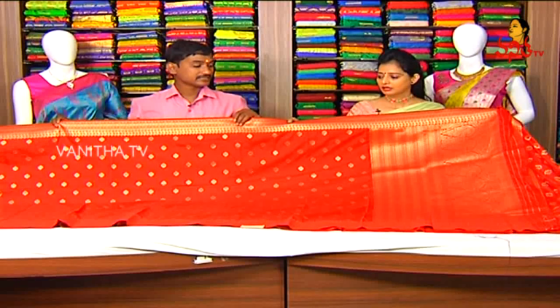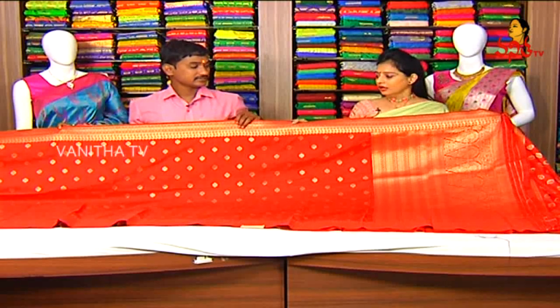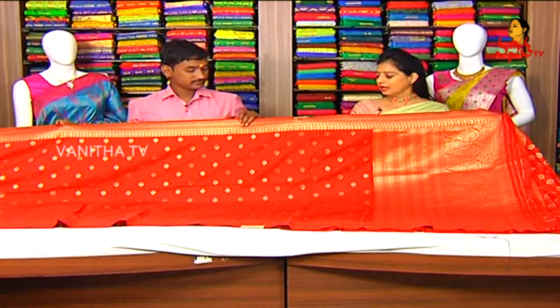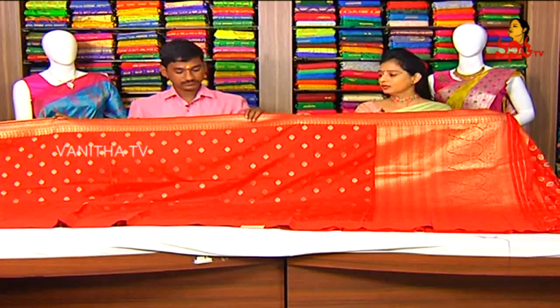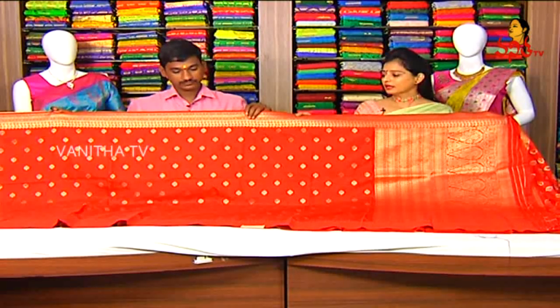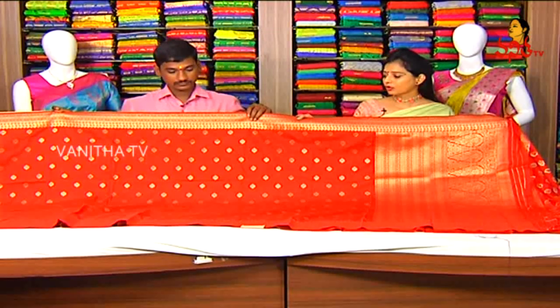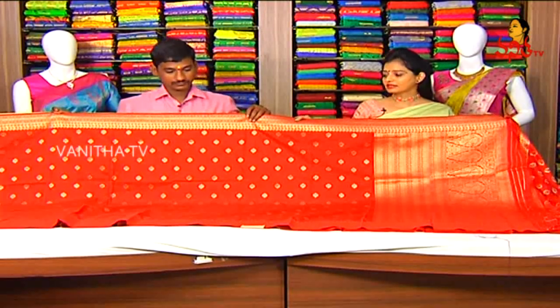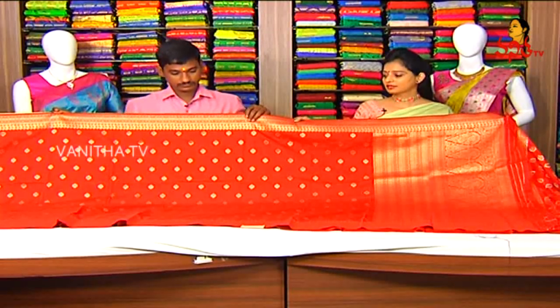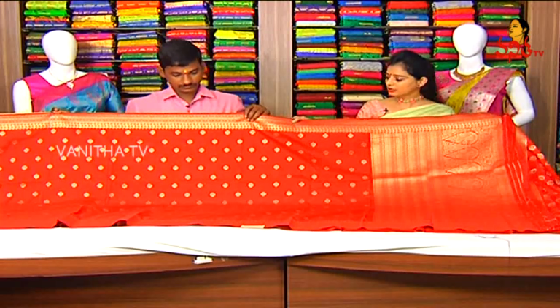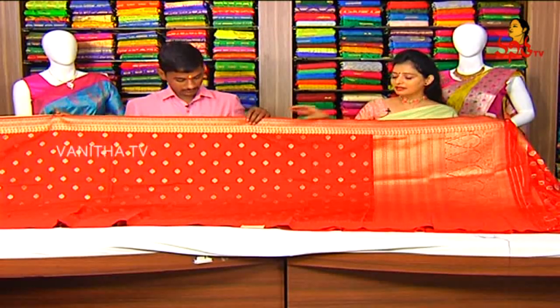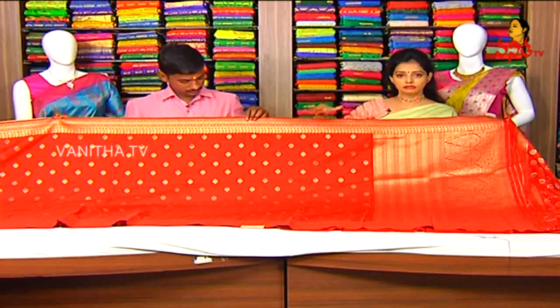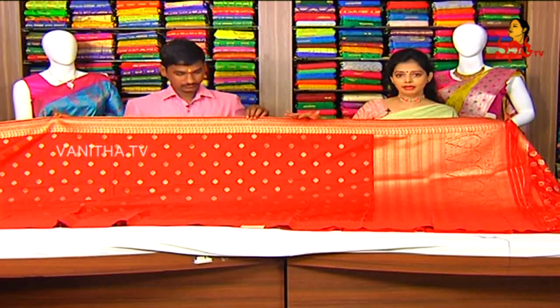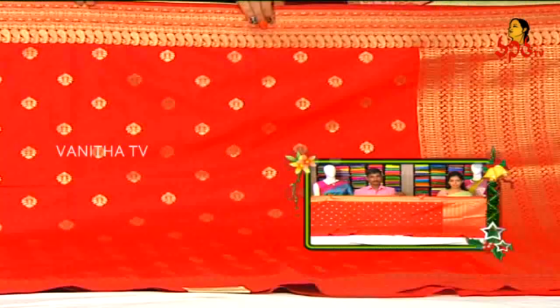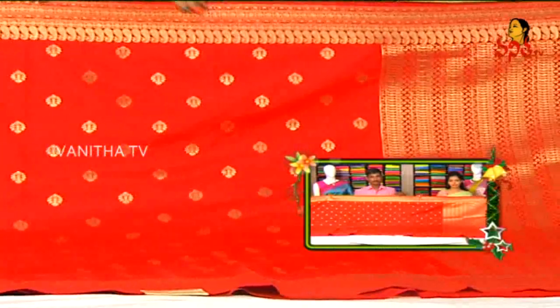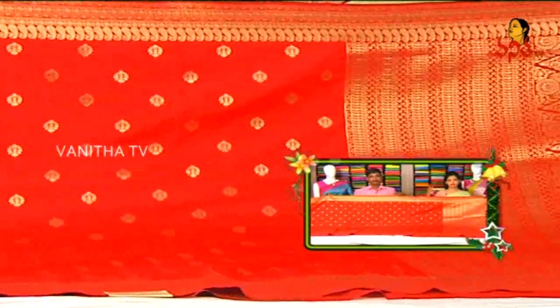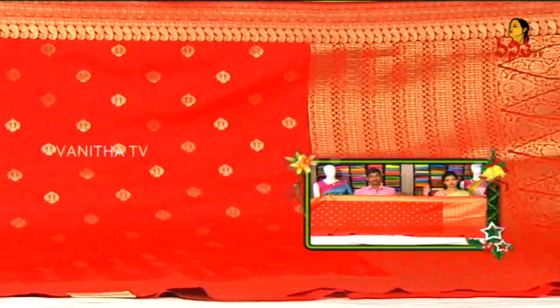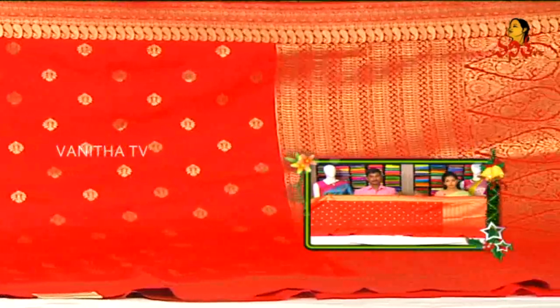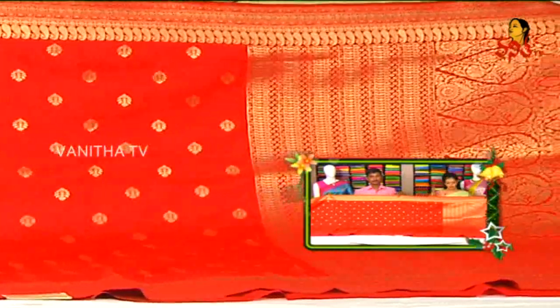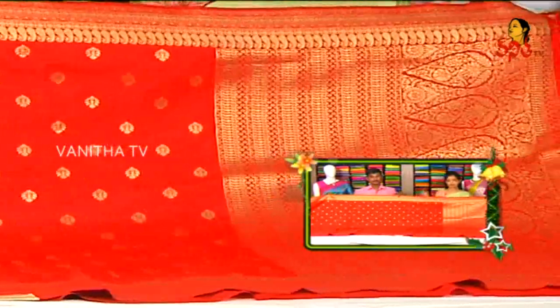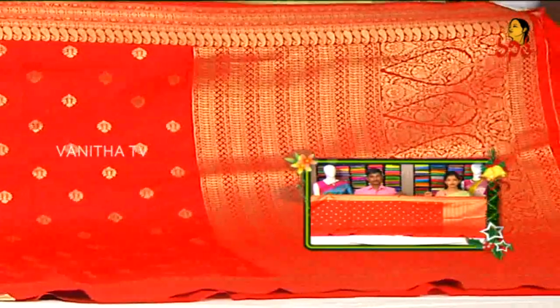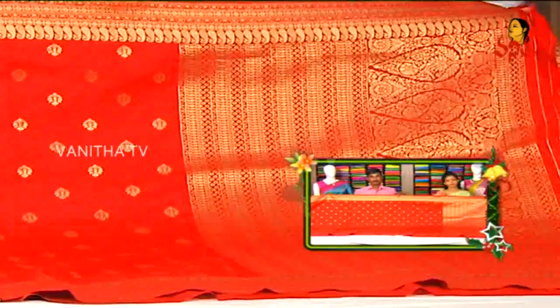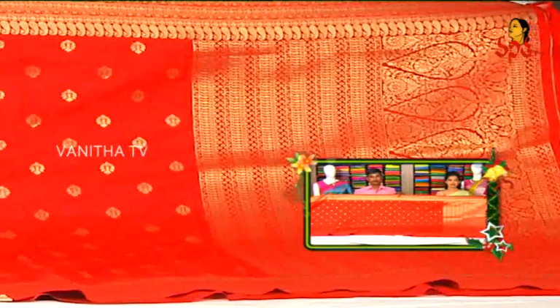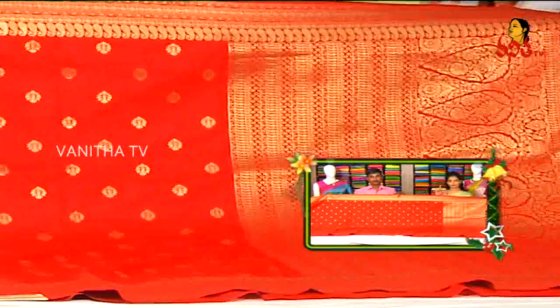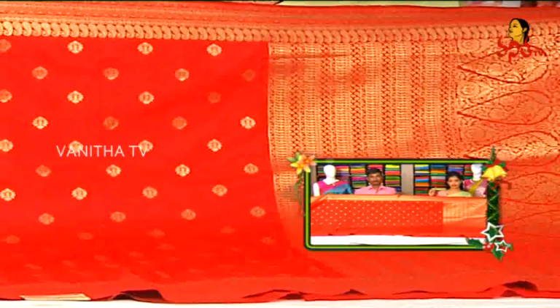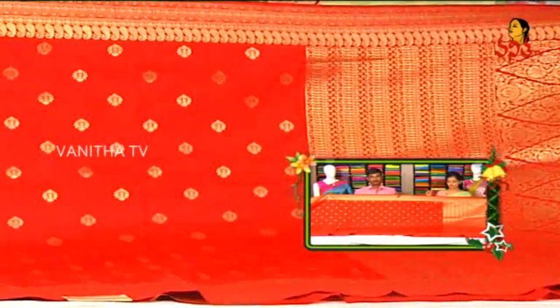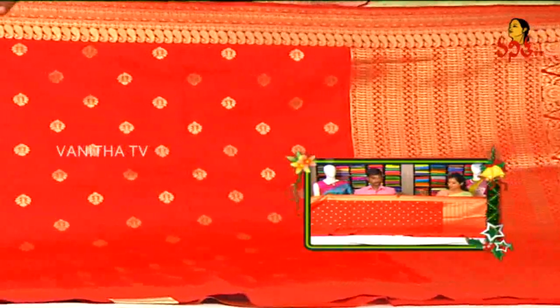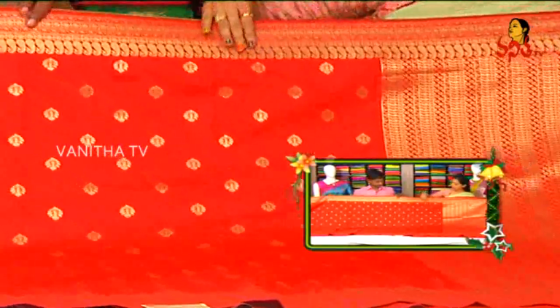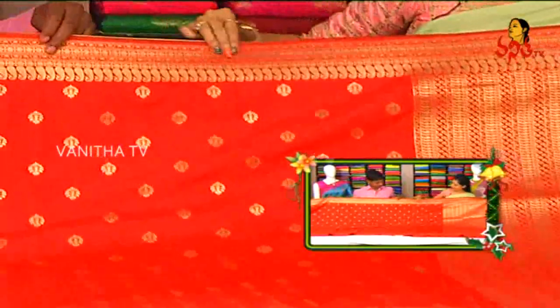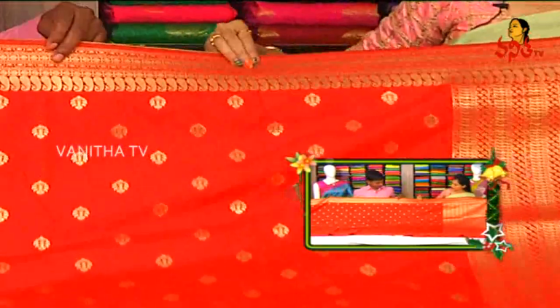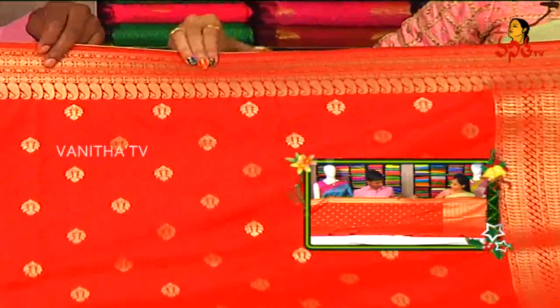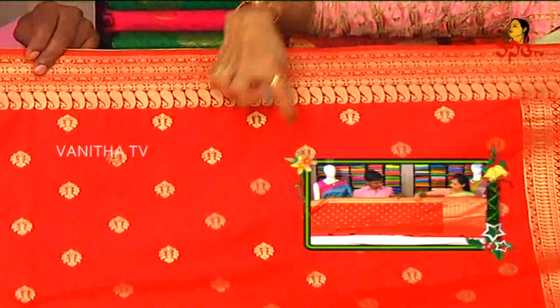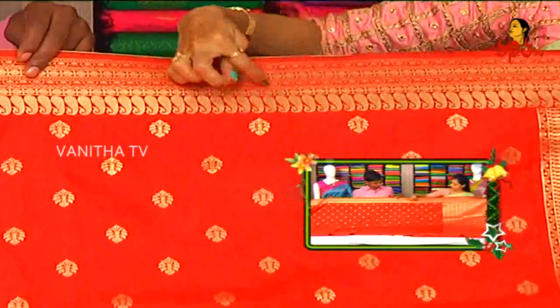How are you? I'm looking for a Banarasi Acoba fancy sari. I'm looking for a base red color blouse and border. I'm looking for a single red color.